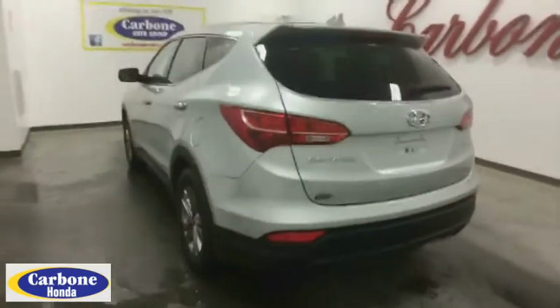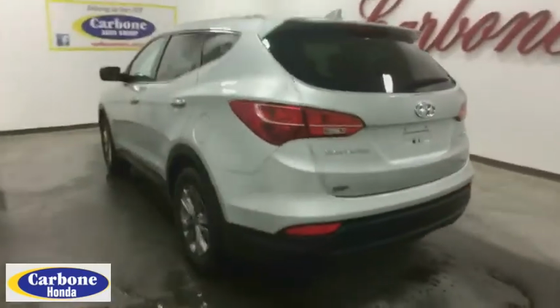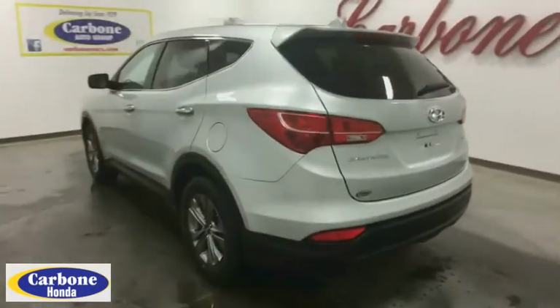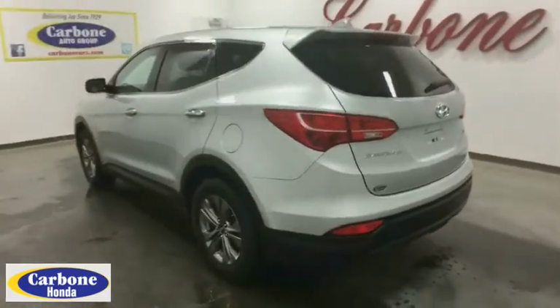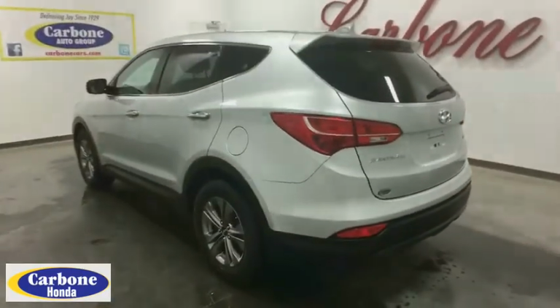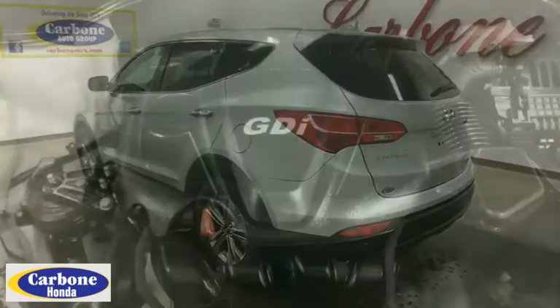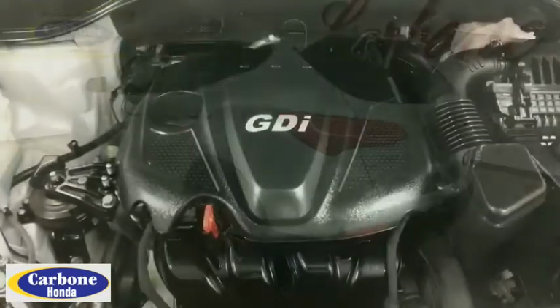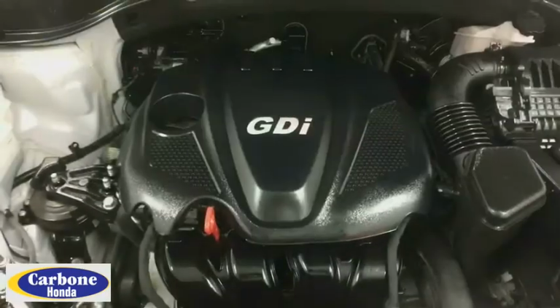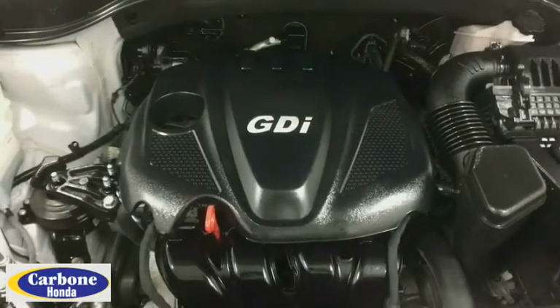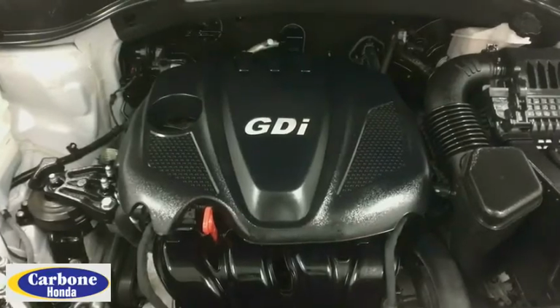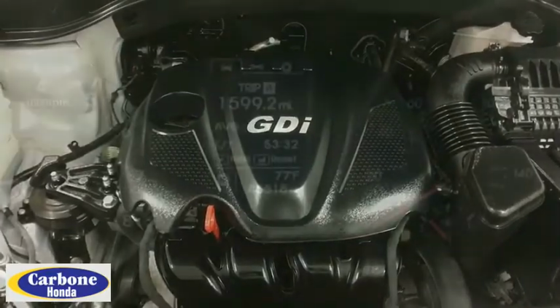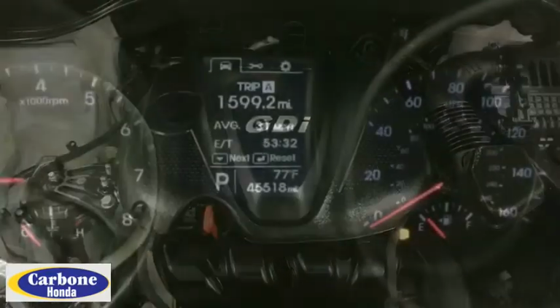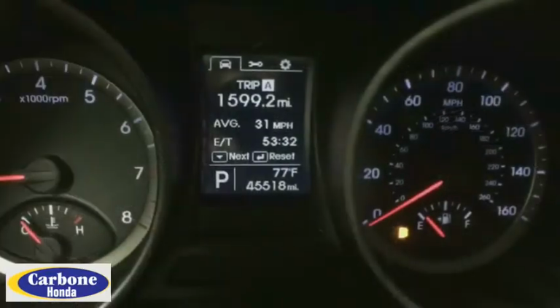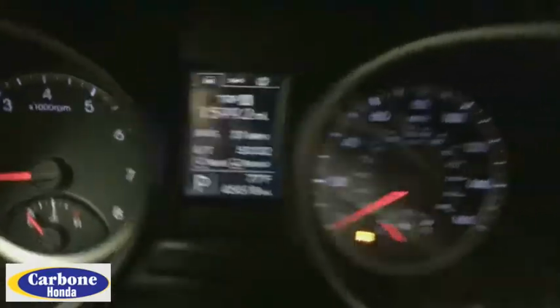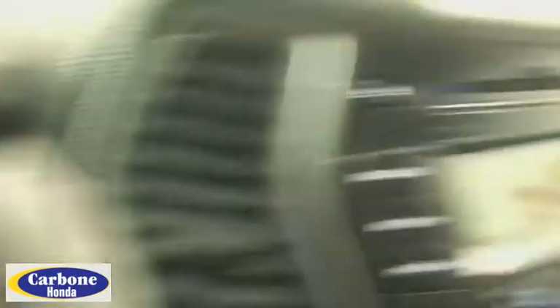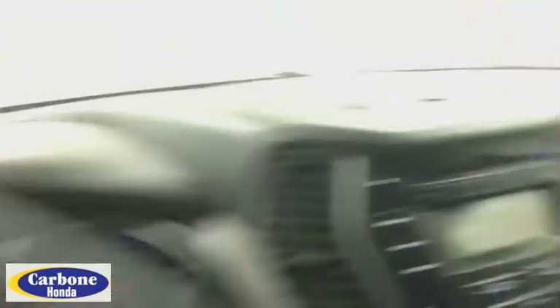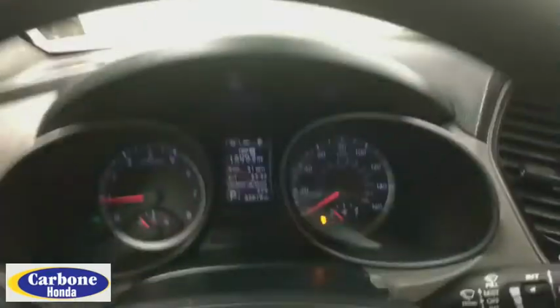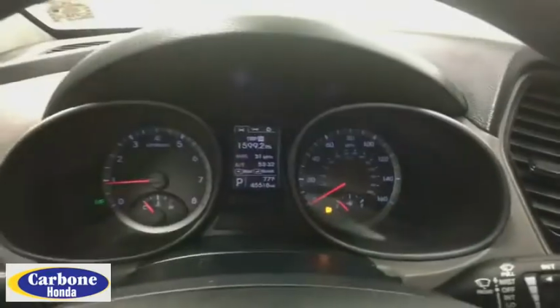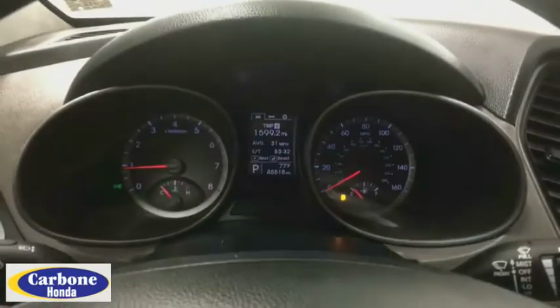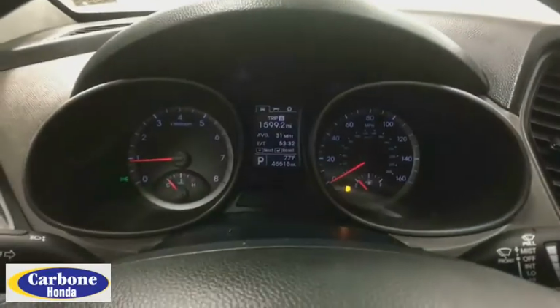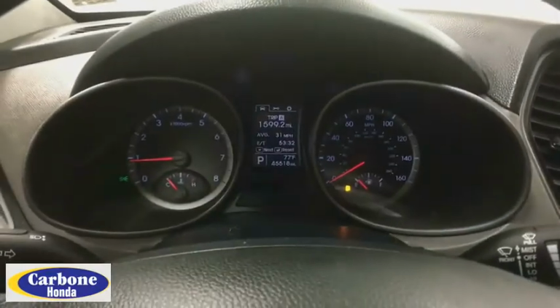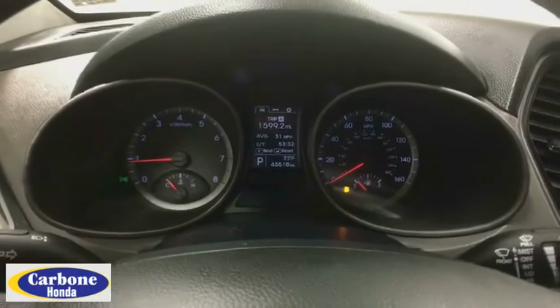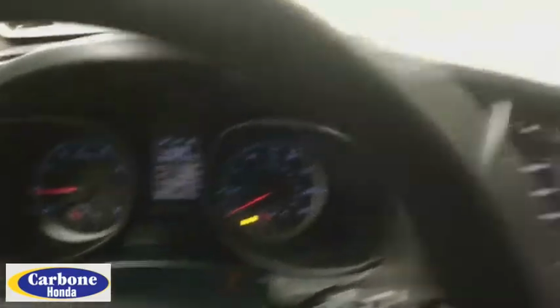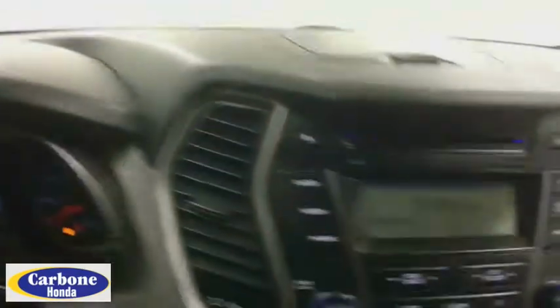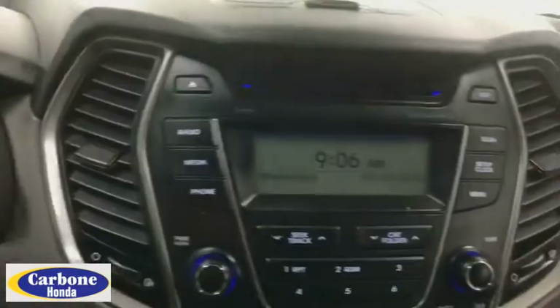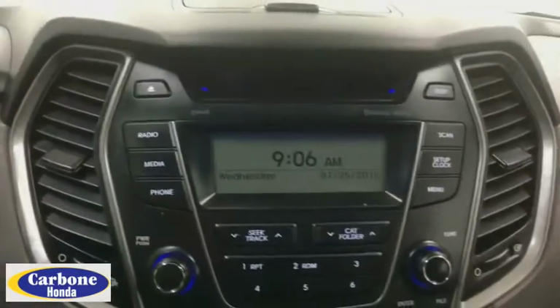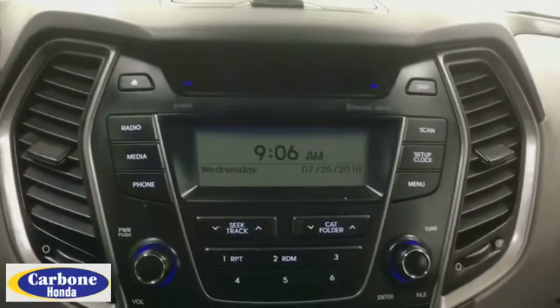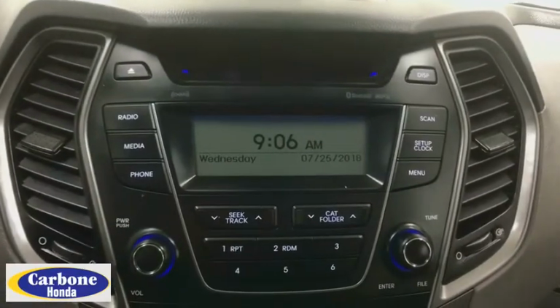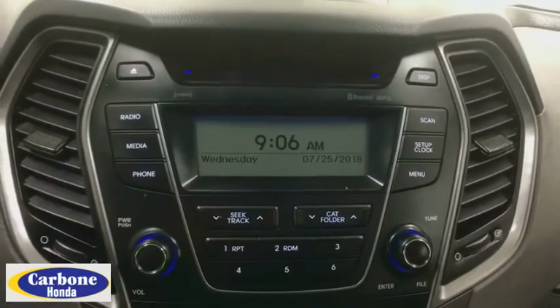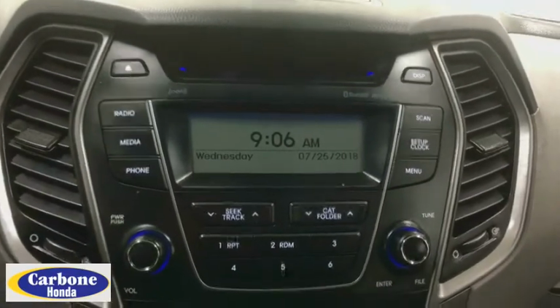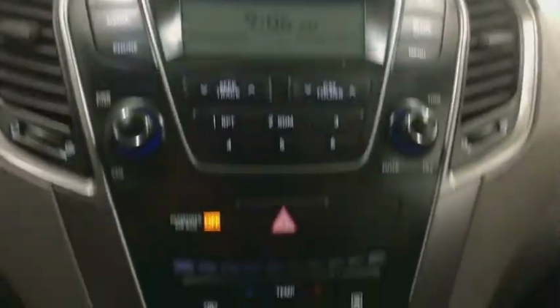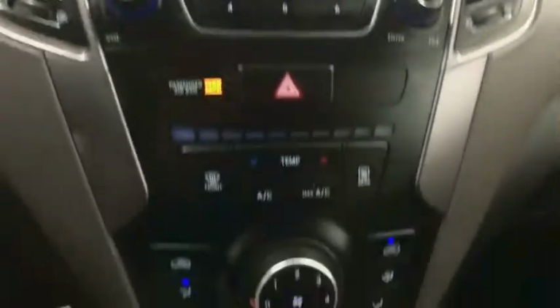Cruise control, aluminum wheels, four wheel disc brakes, front wheel drive, AM FM stereo radio, rear defrost, bucket seats, power door locks, CD player, child safety locks, MP3 player.